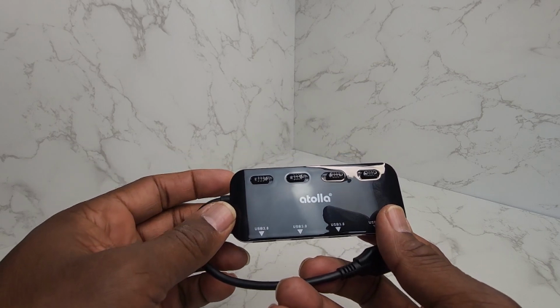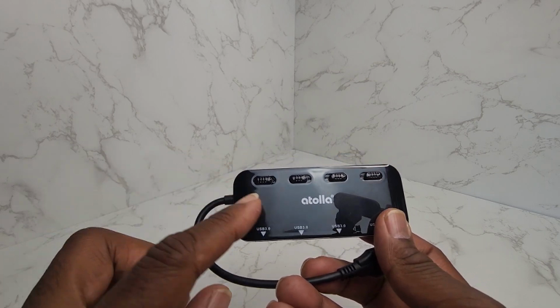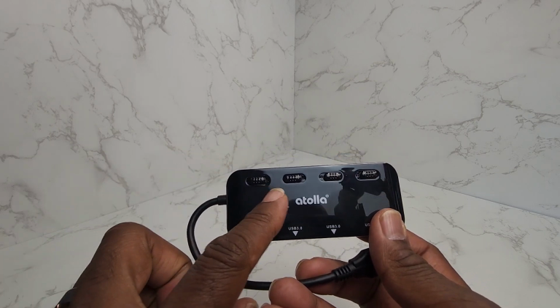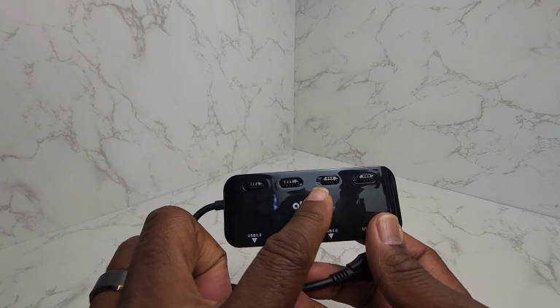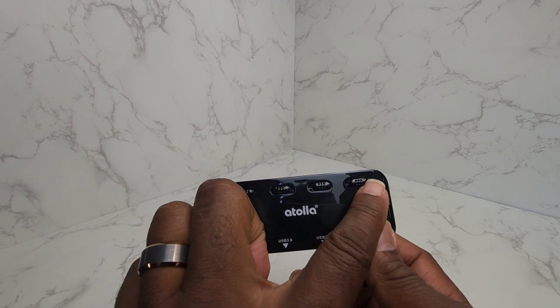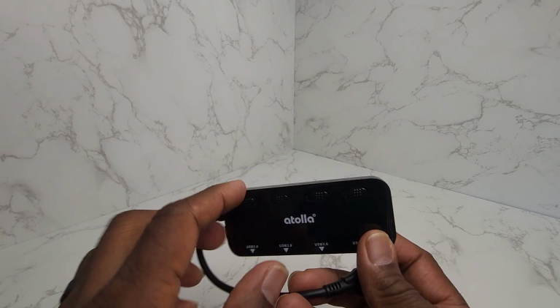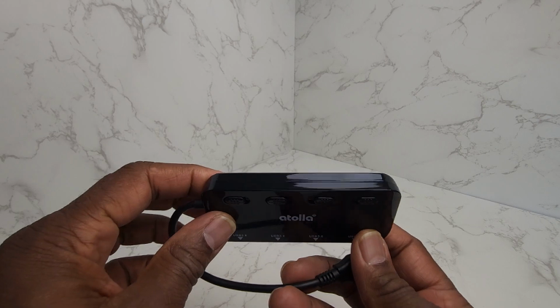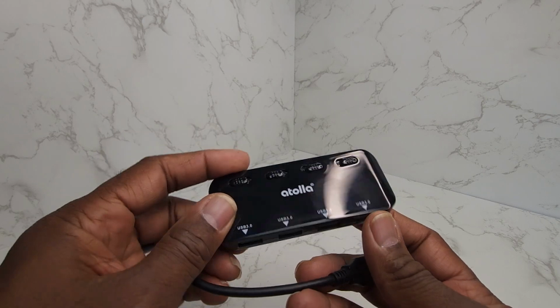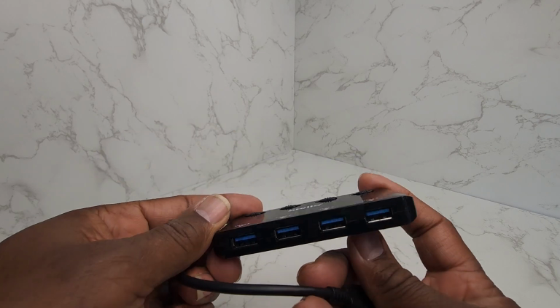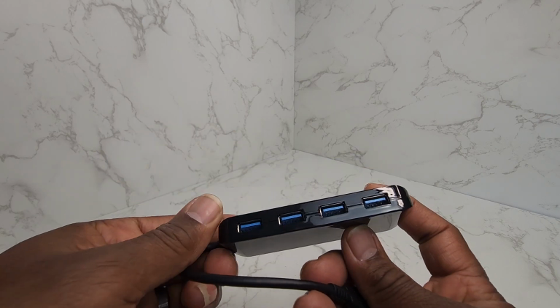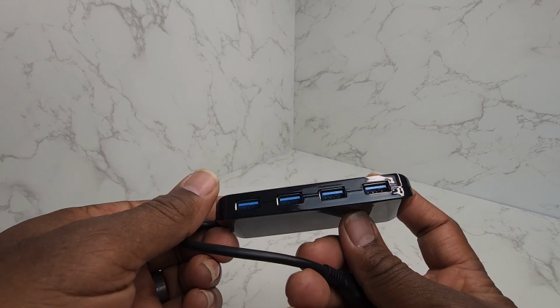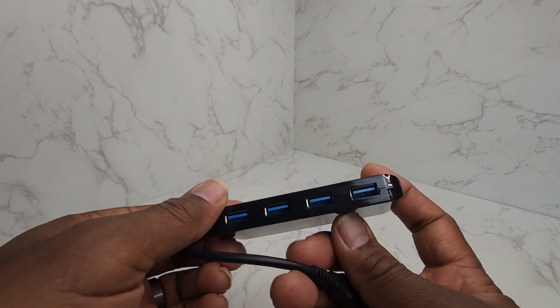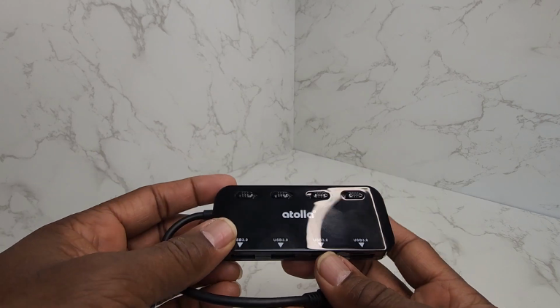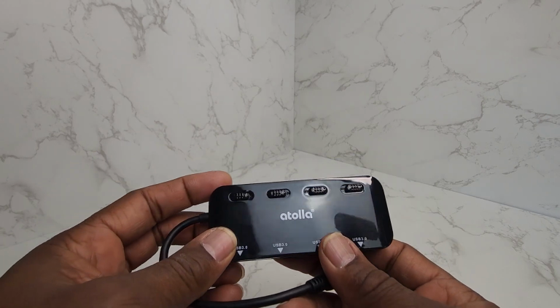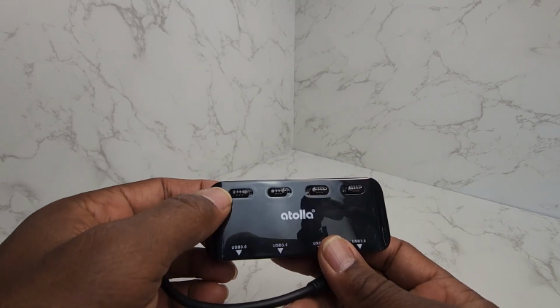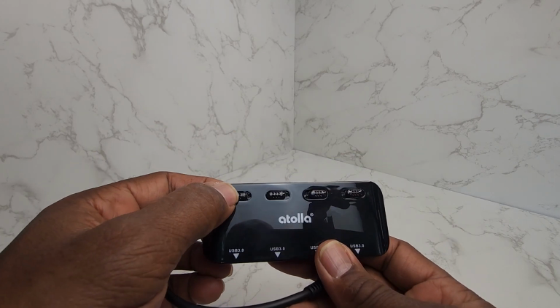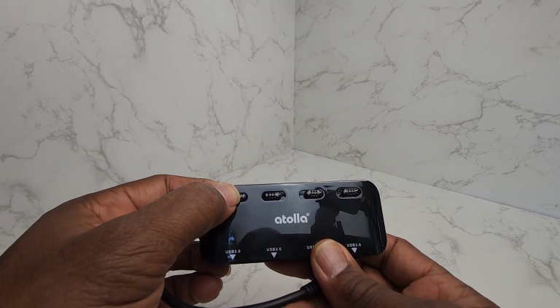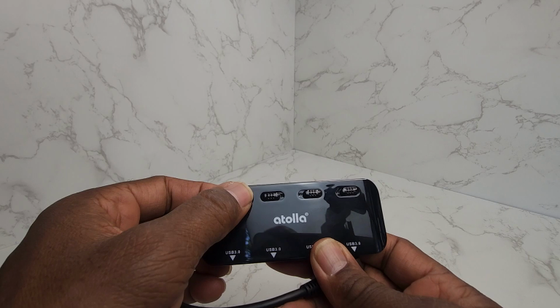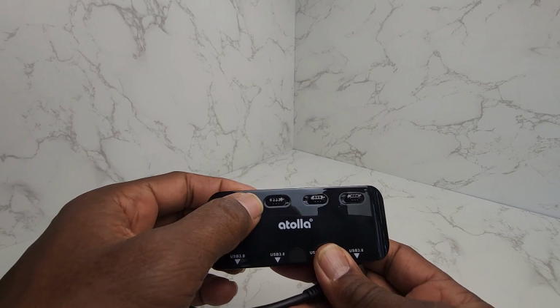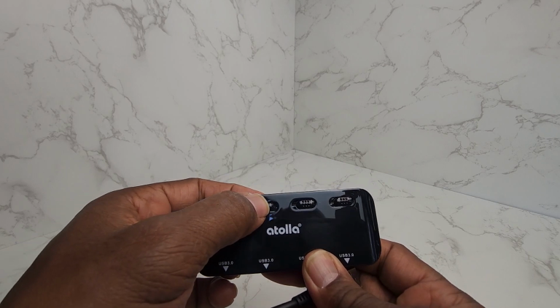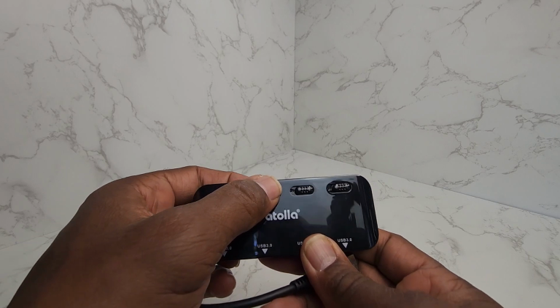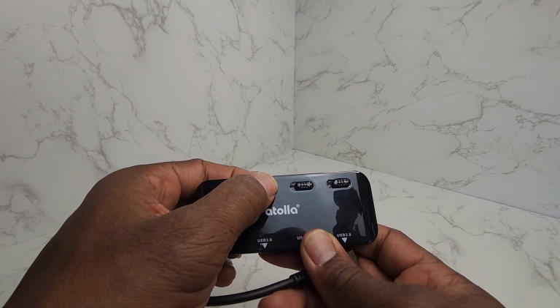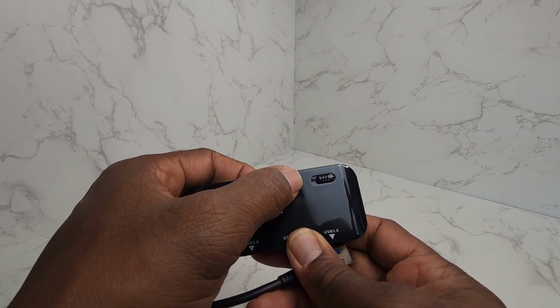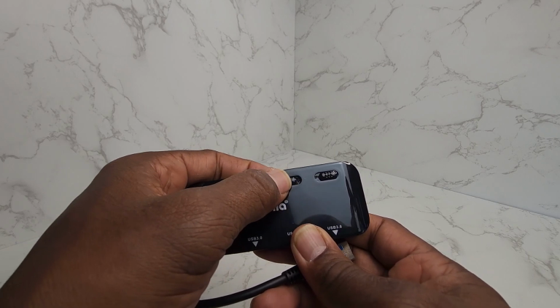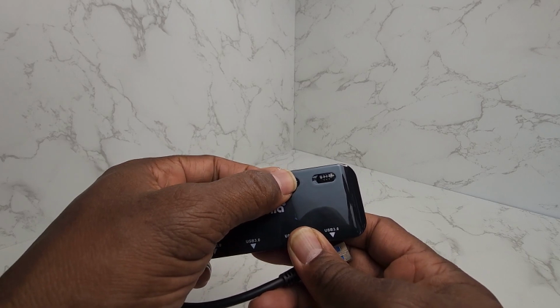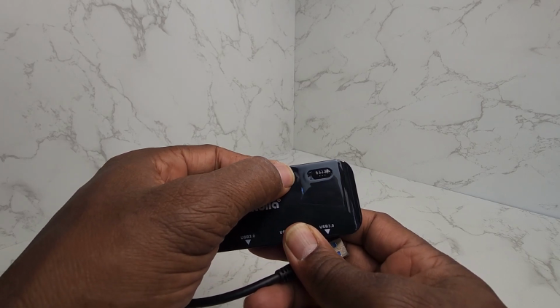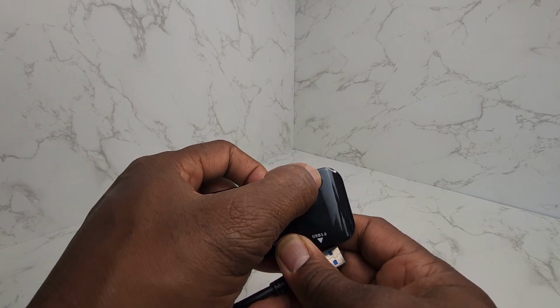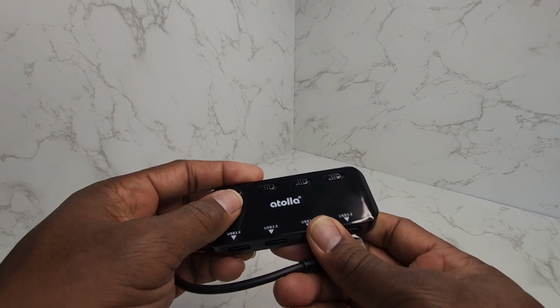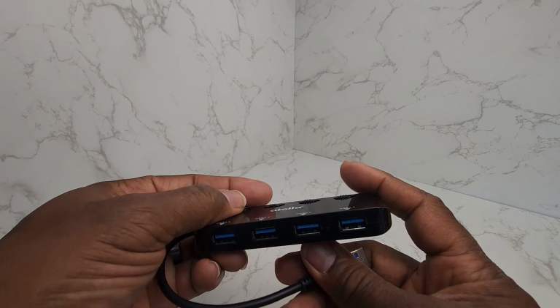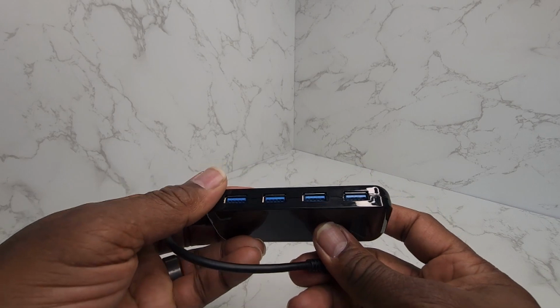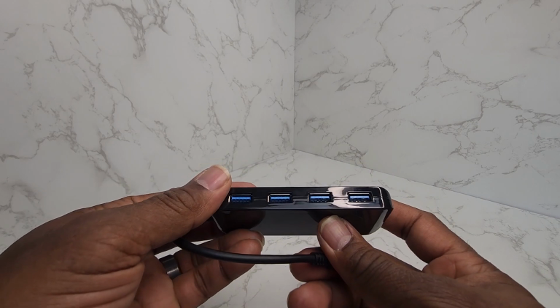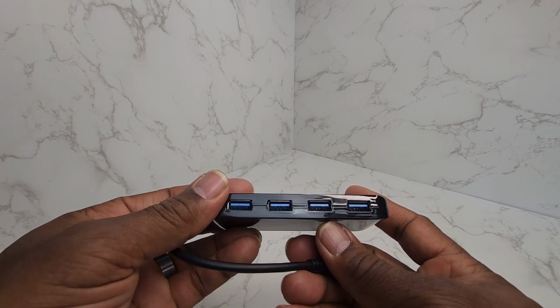Each switch is an on and off switch, so you can turn each device that you plug in on and off individually.